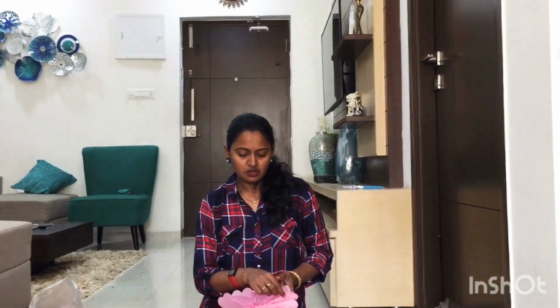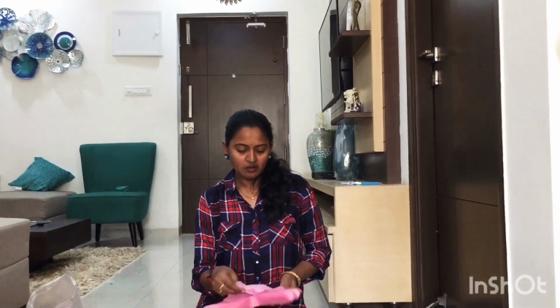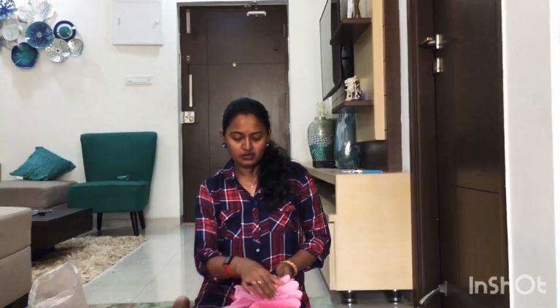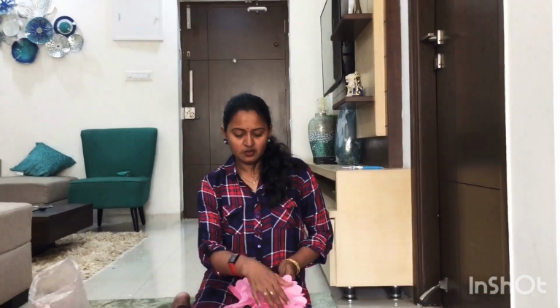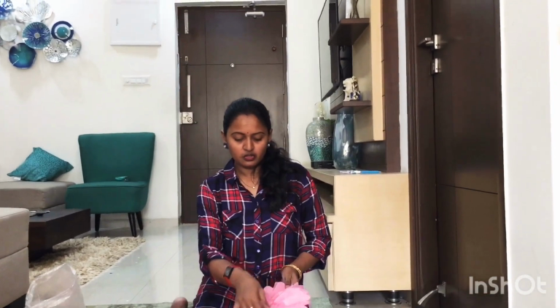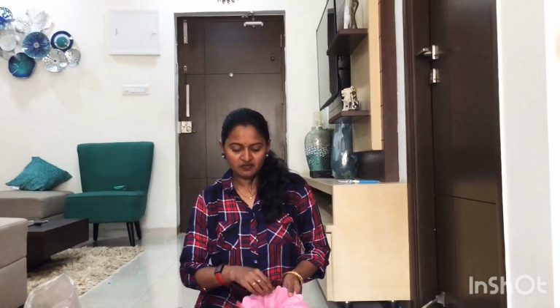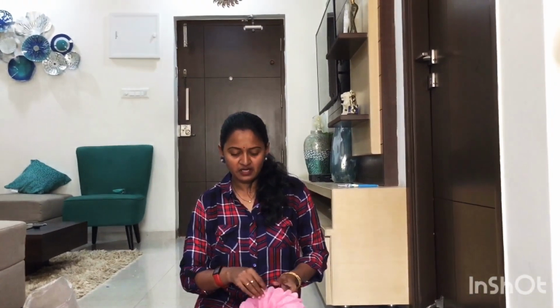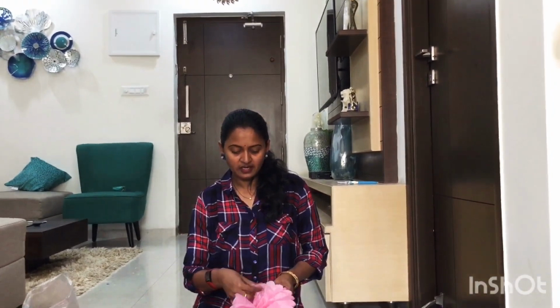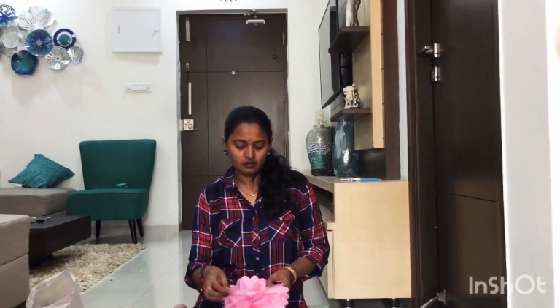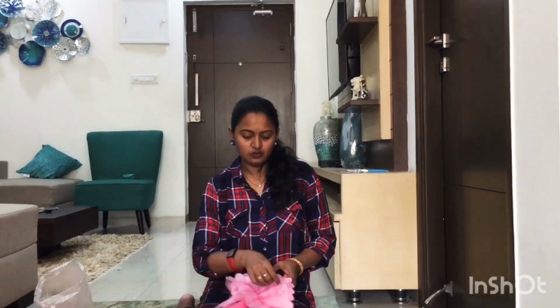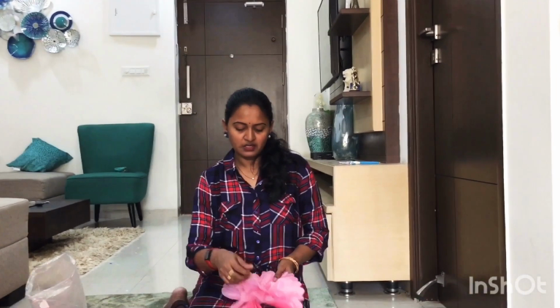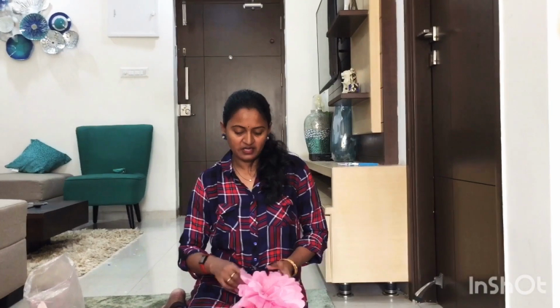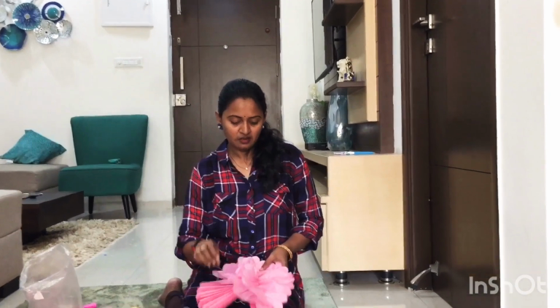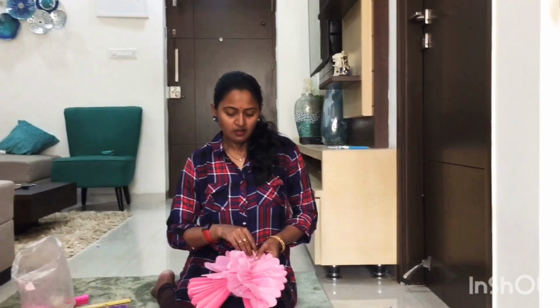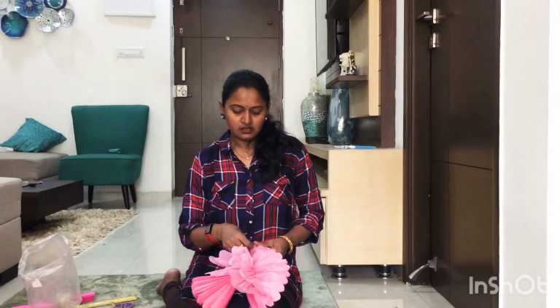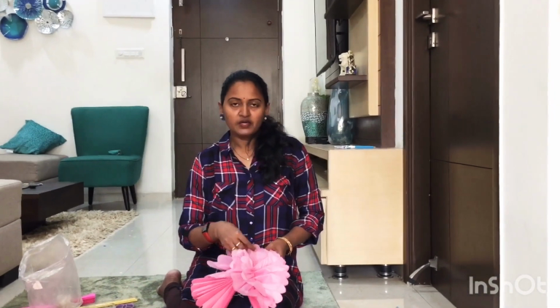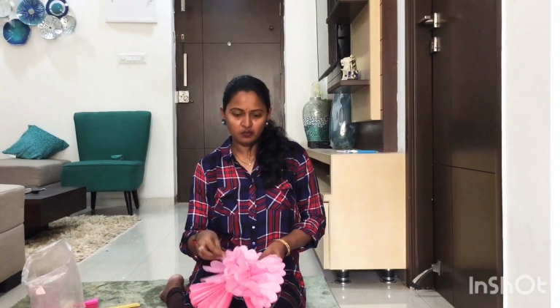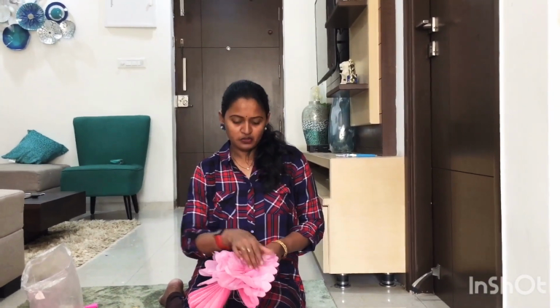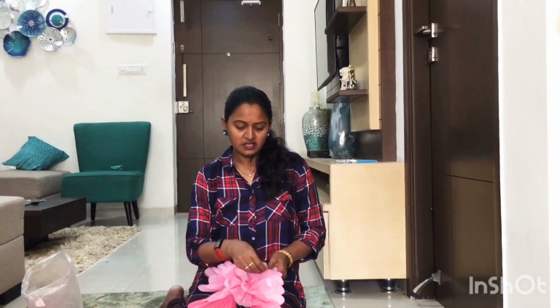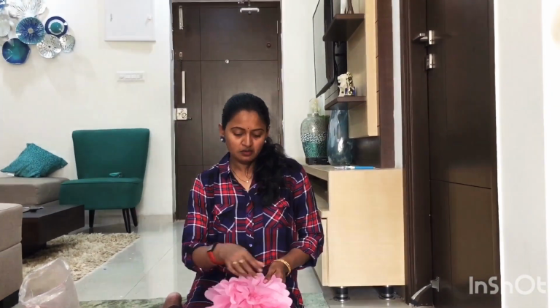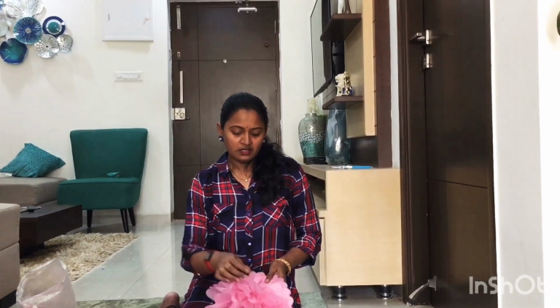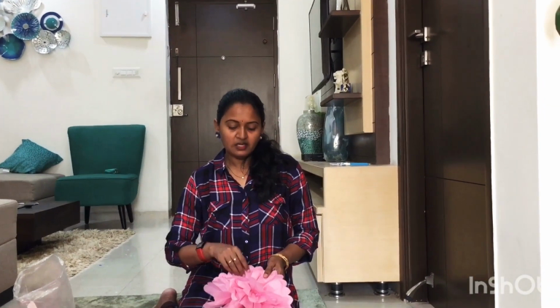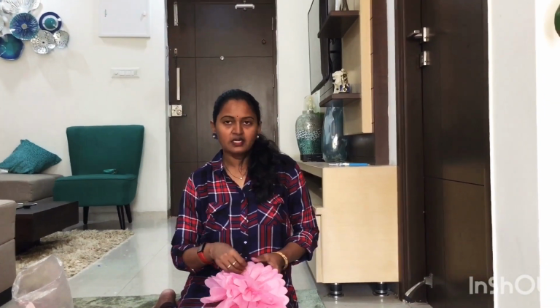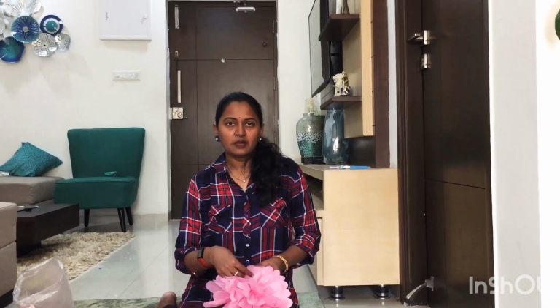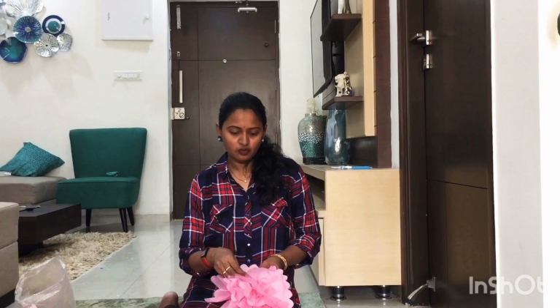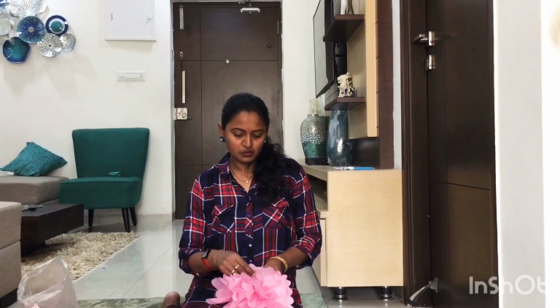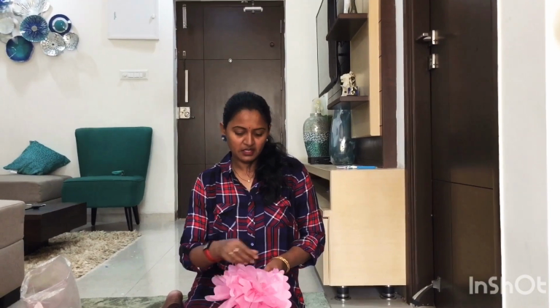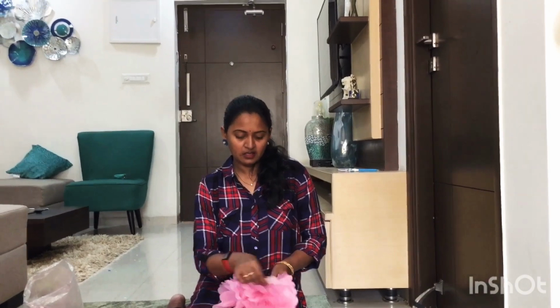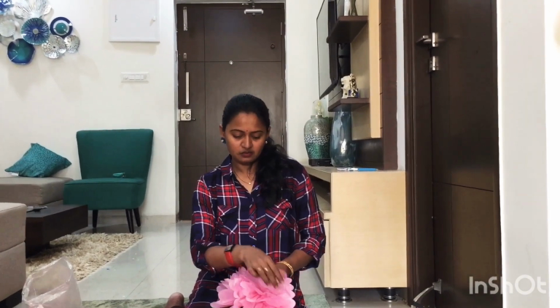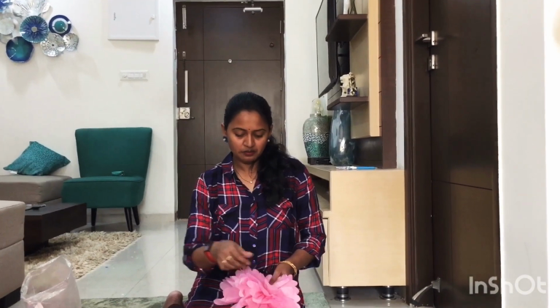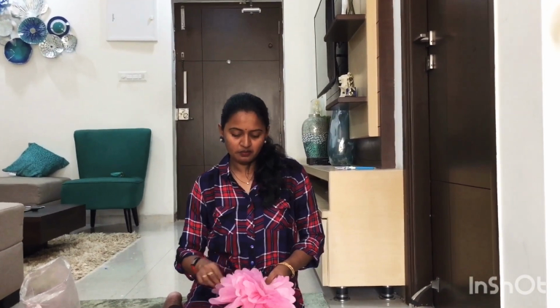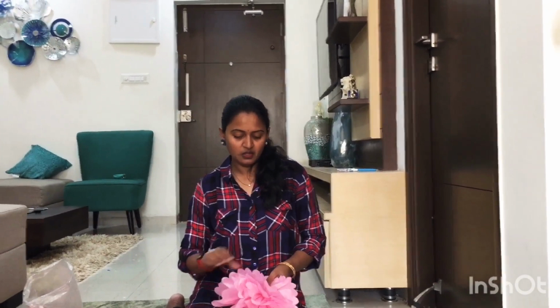There is a lot of work in the photo shoot. I will post that video. This is a lot of work in our community.